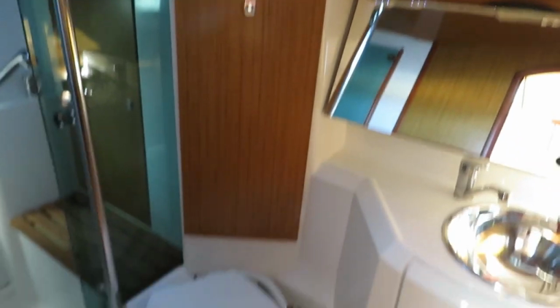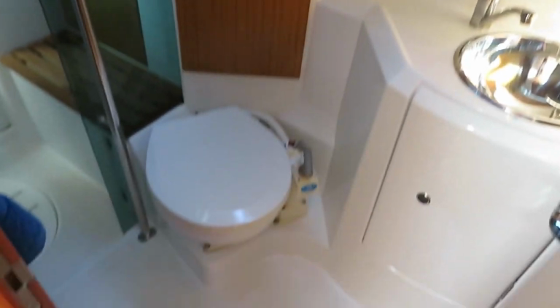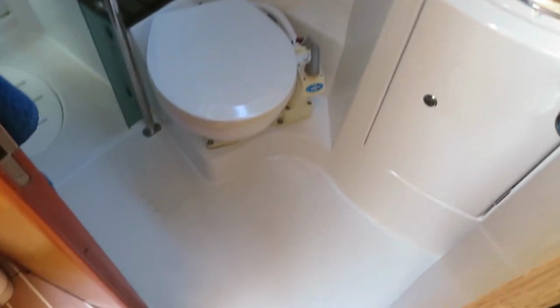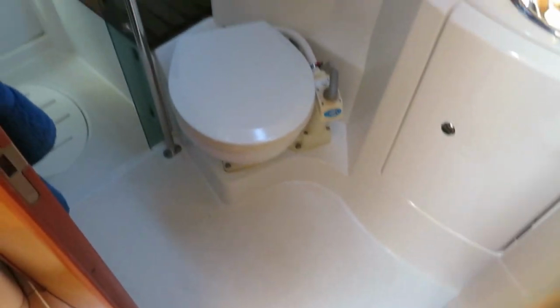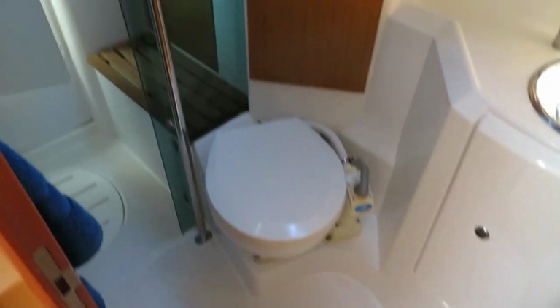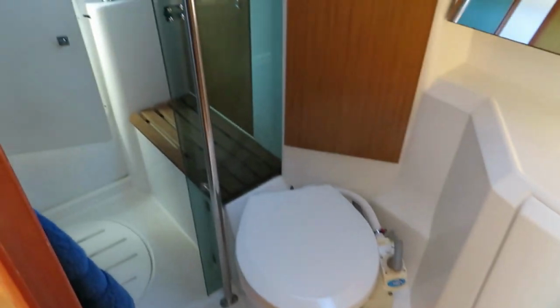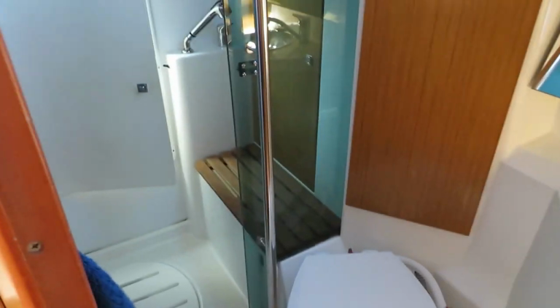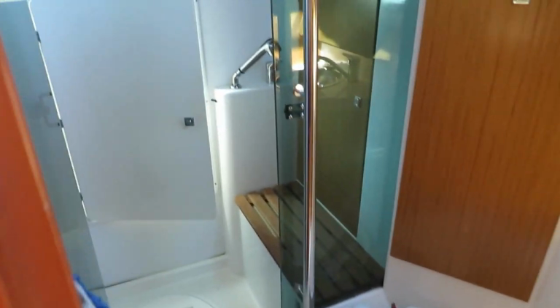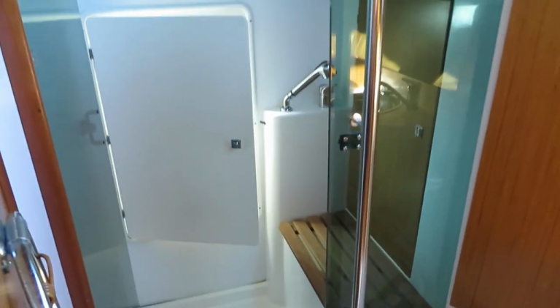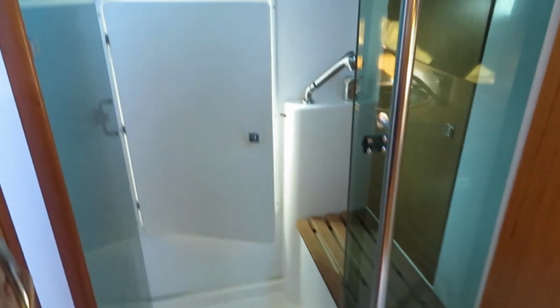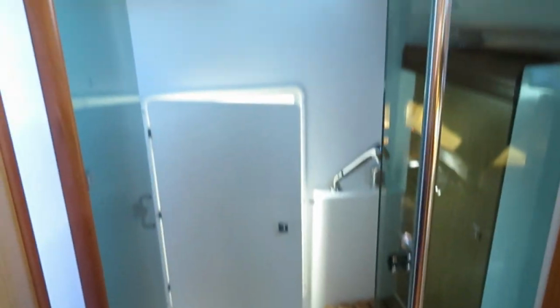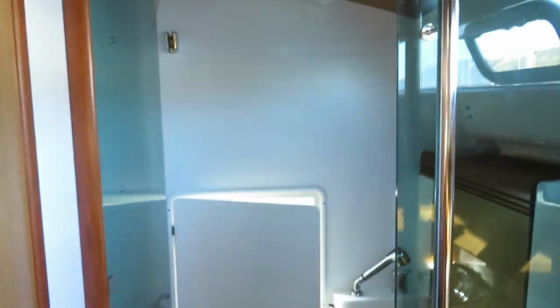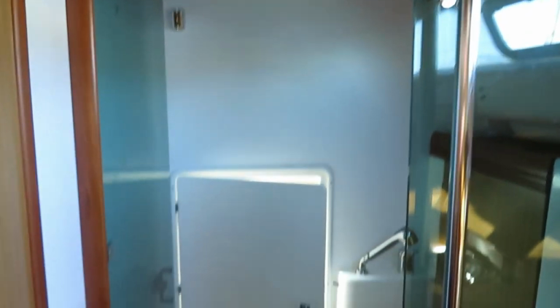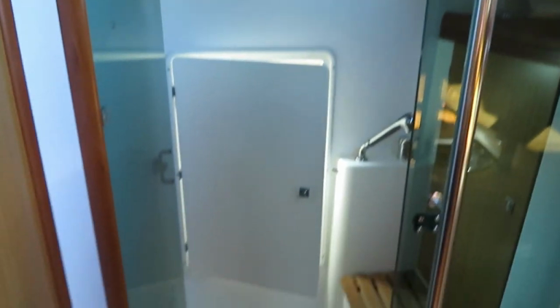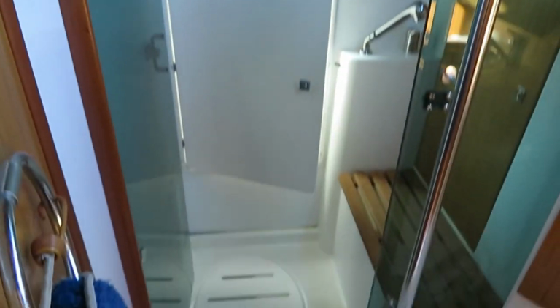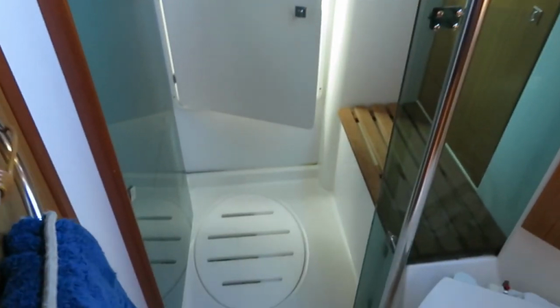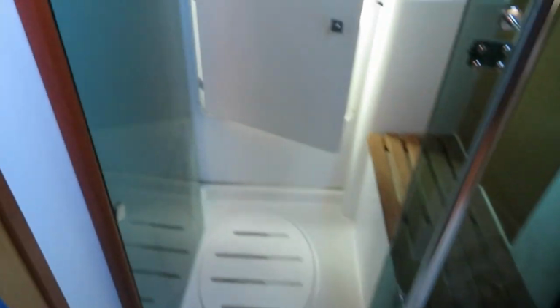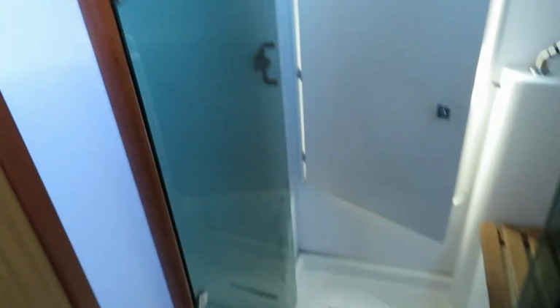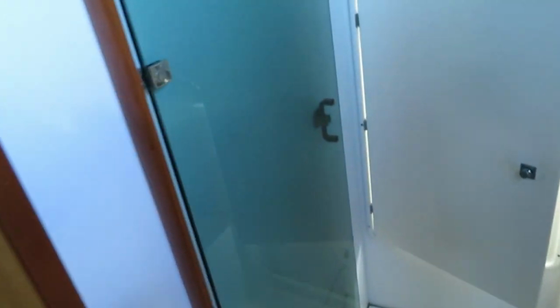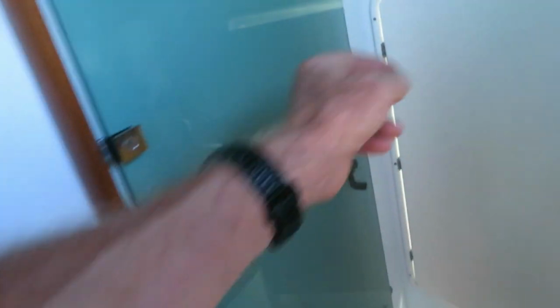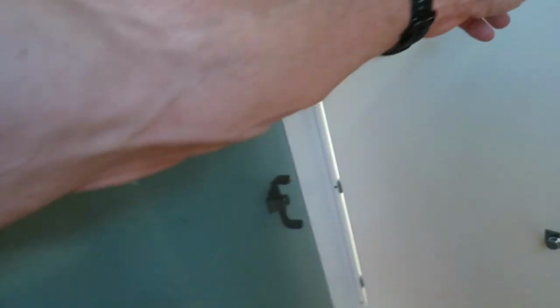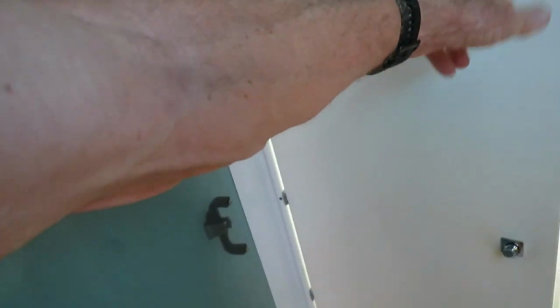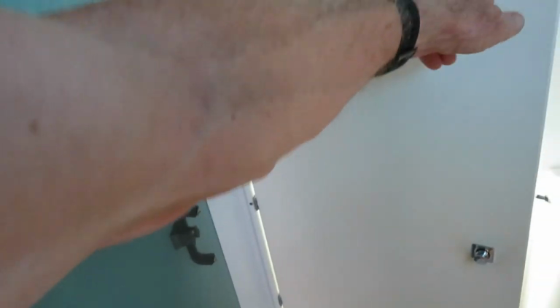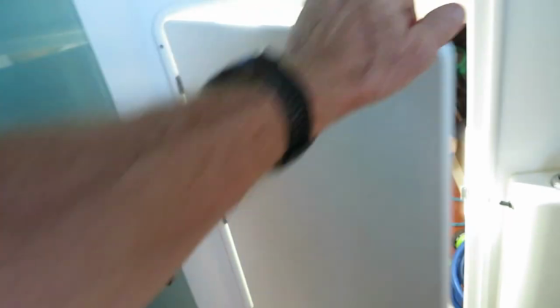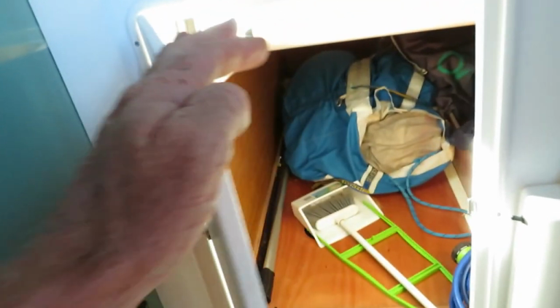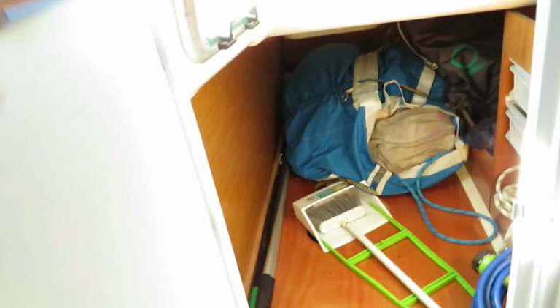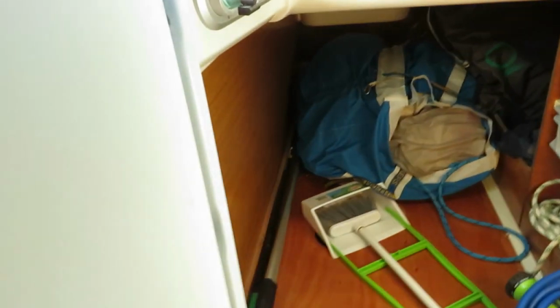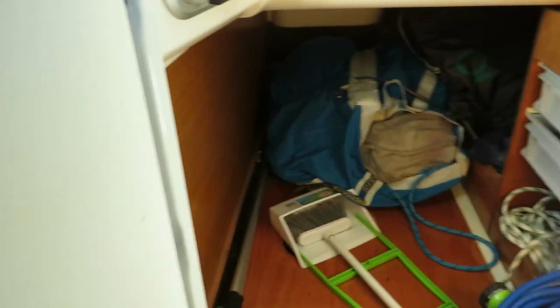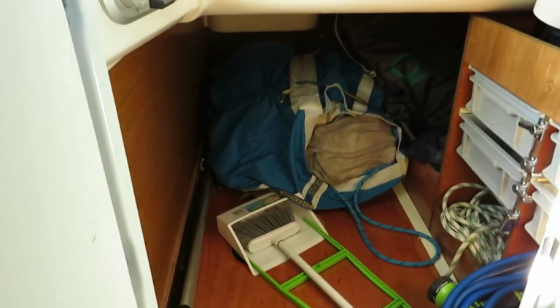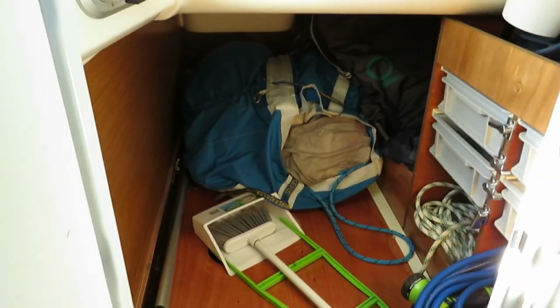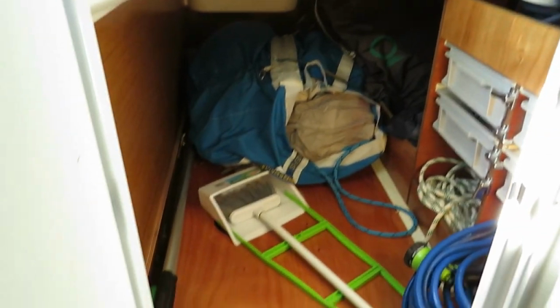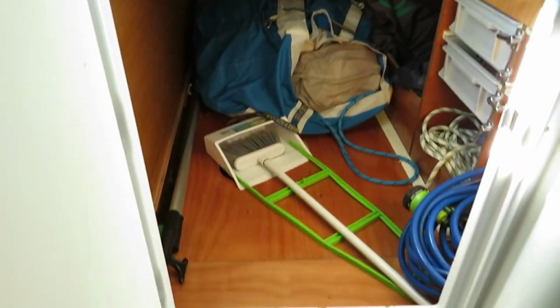There's a manual toilet with a holding tank, a dedicated shower stall, and then a large storage space that can also be used.